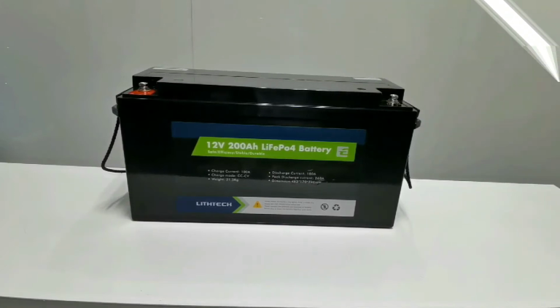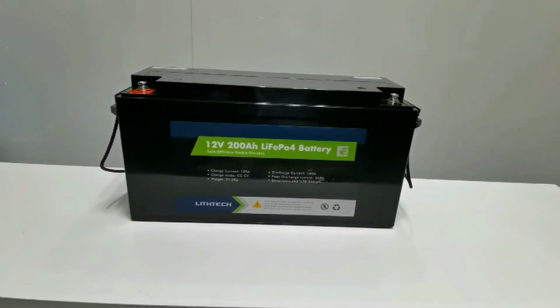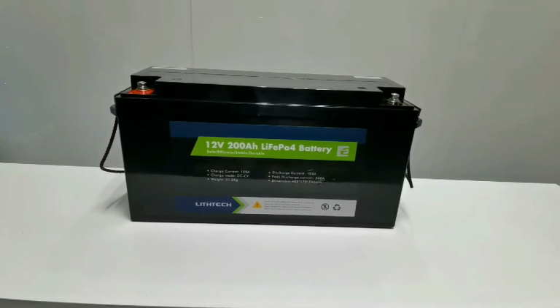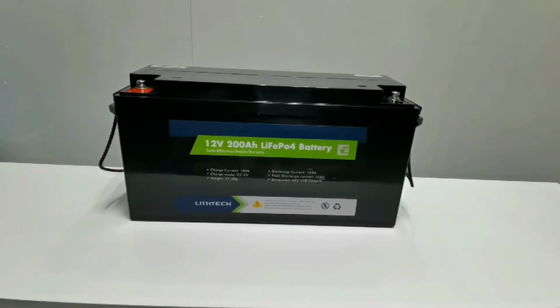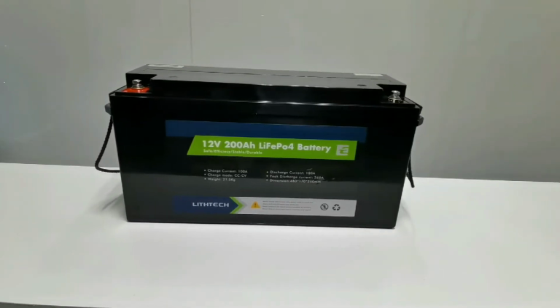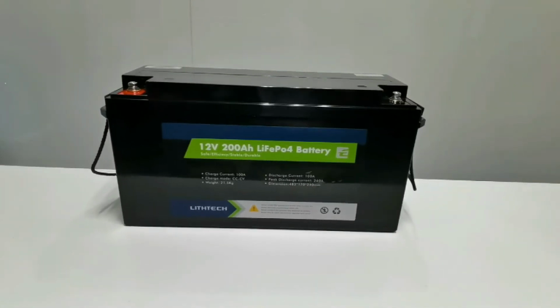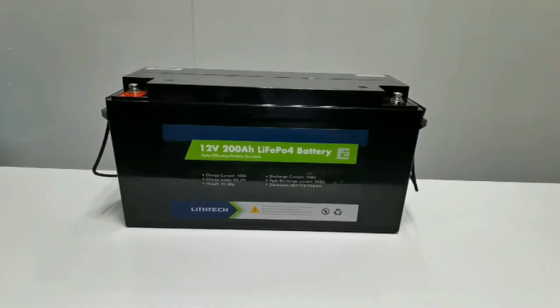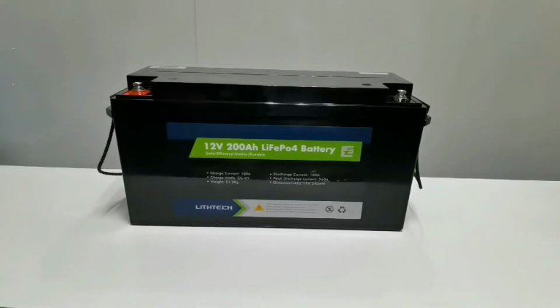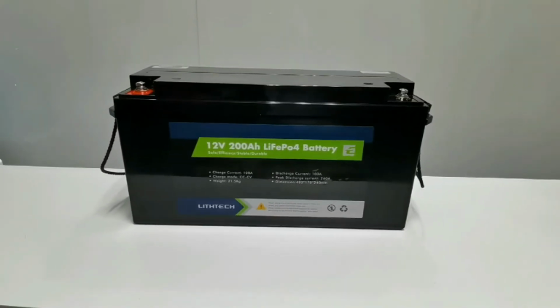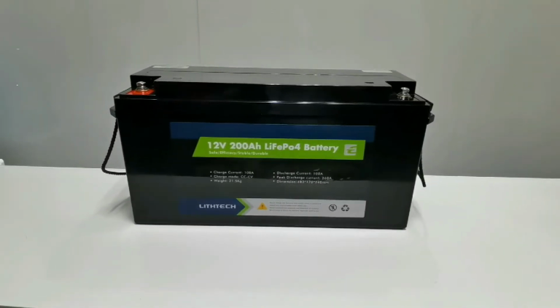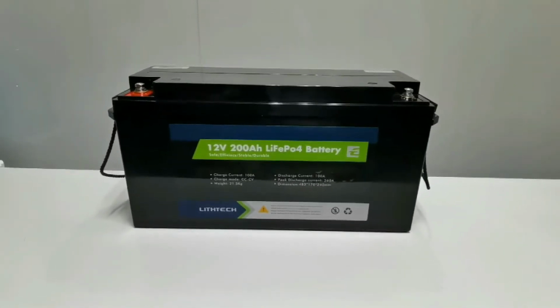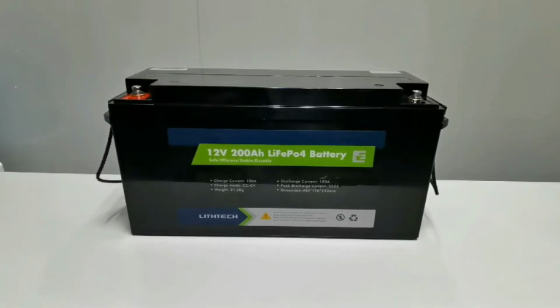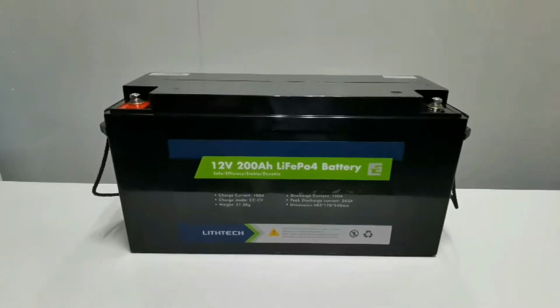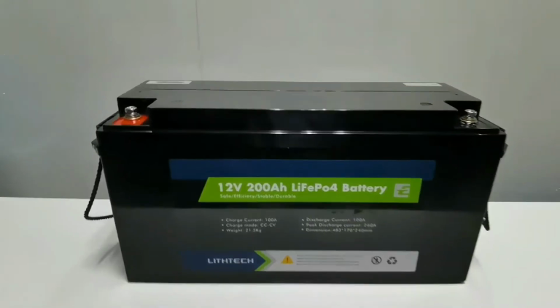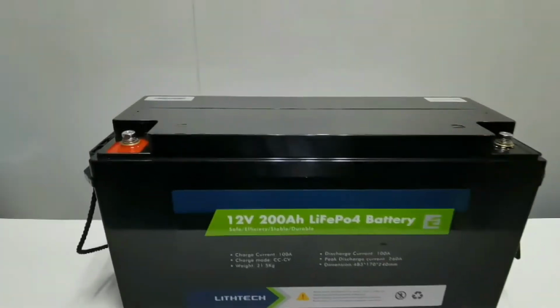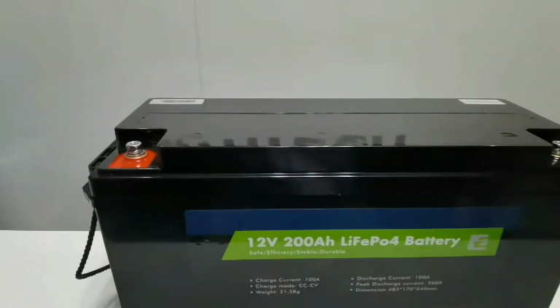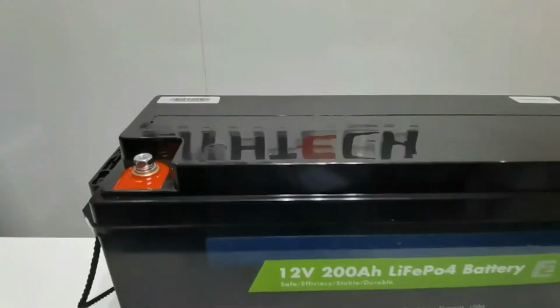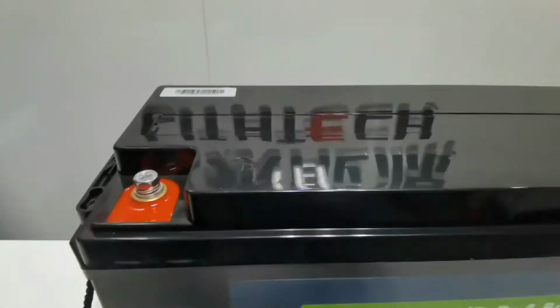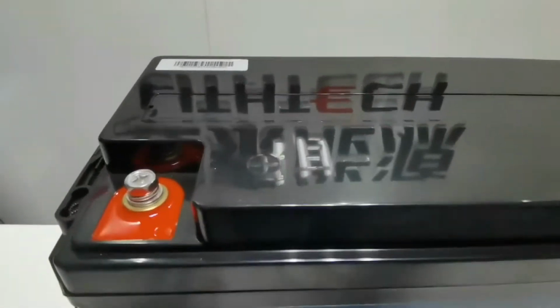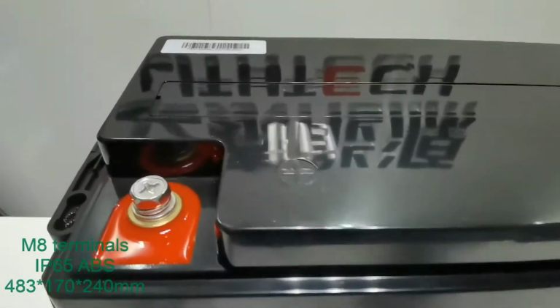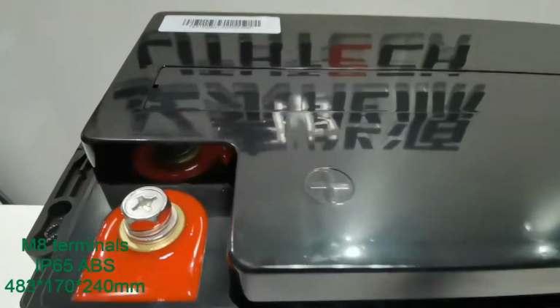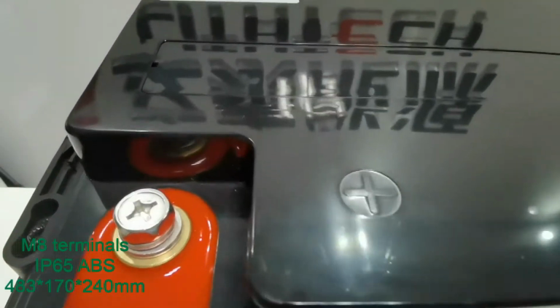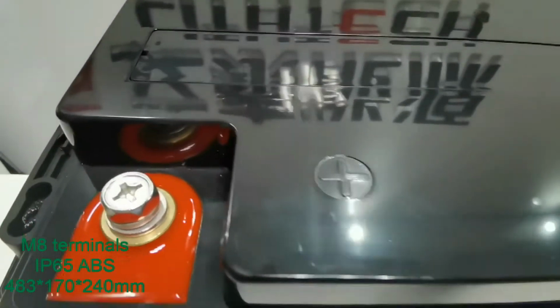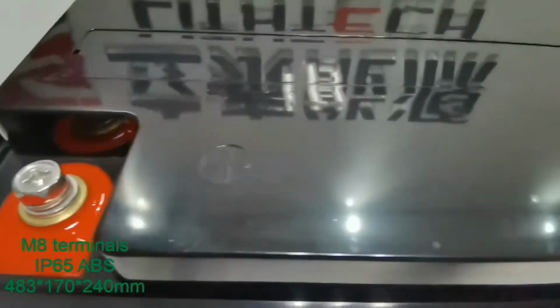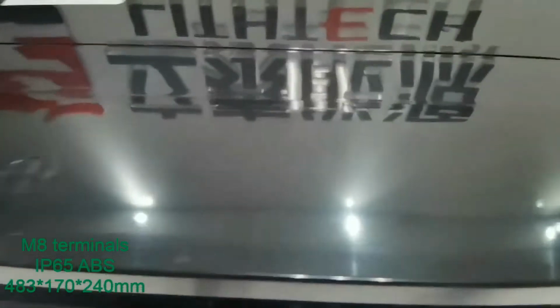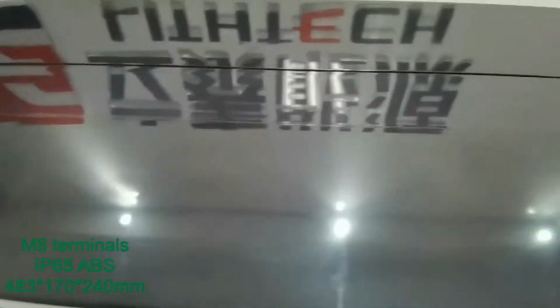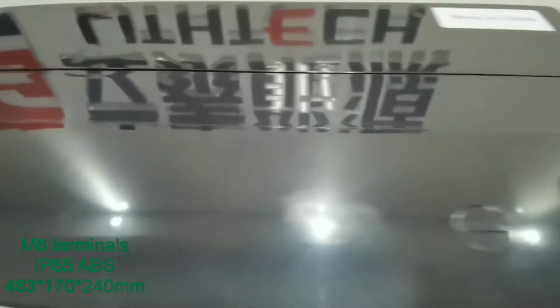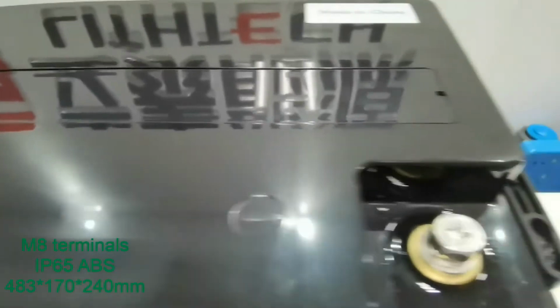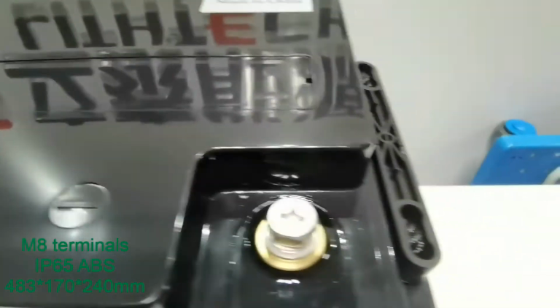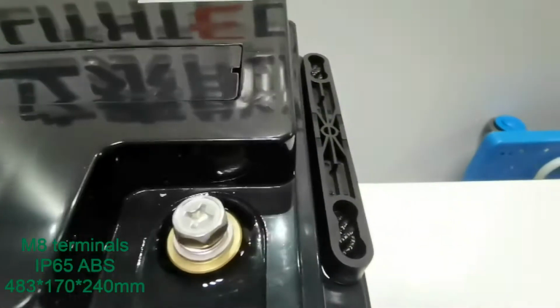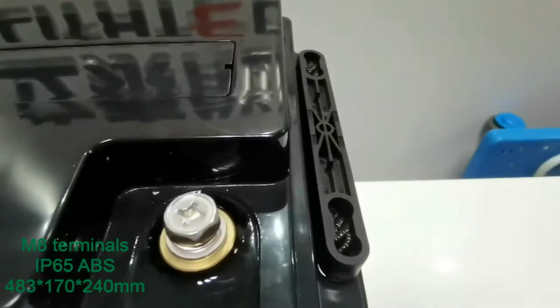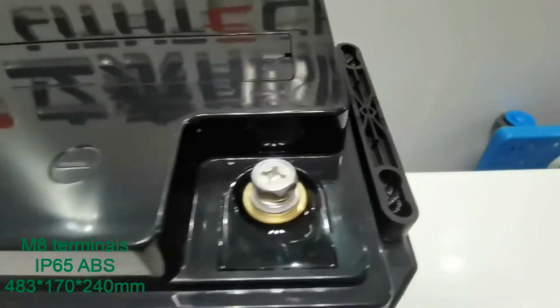Let's have a look at this 12V battery. It uses a Type M8 terminal with small internal resistance, so that it has higher electrical conductivity.